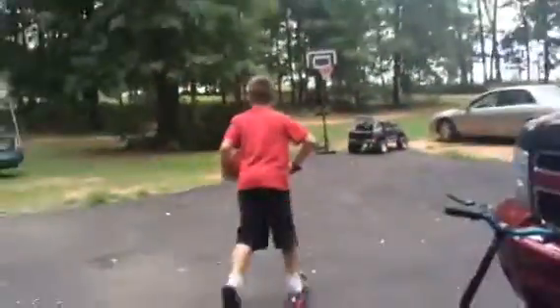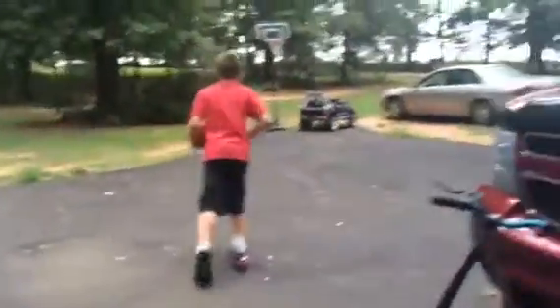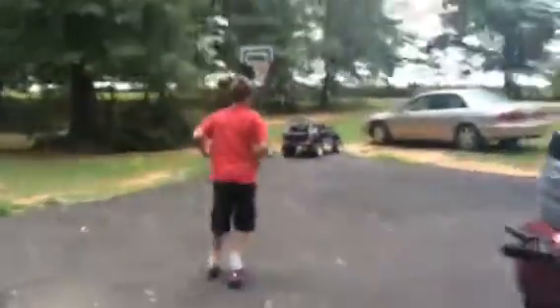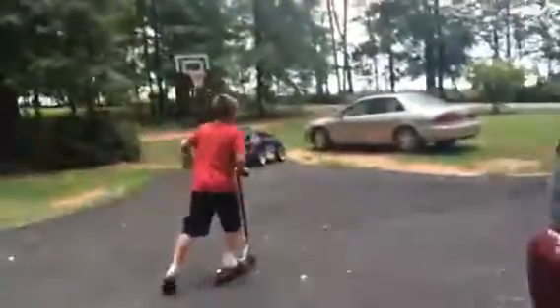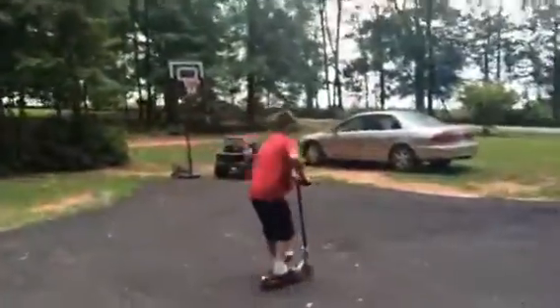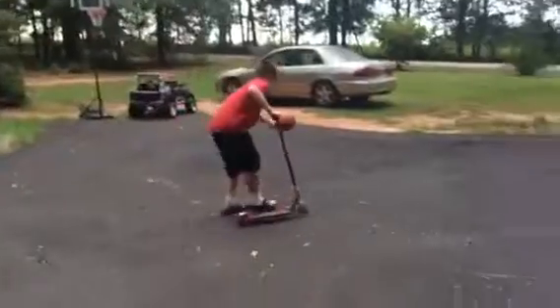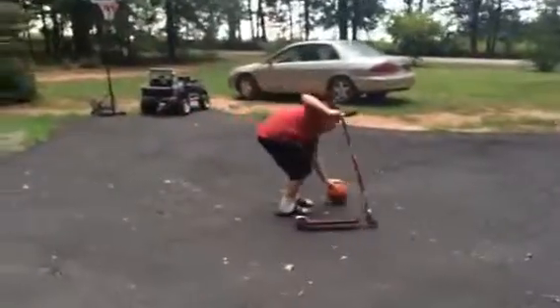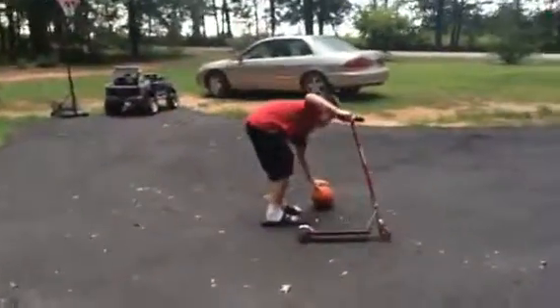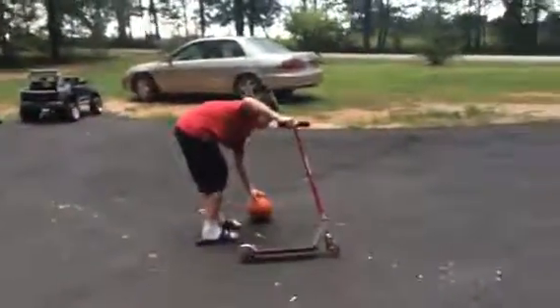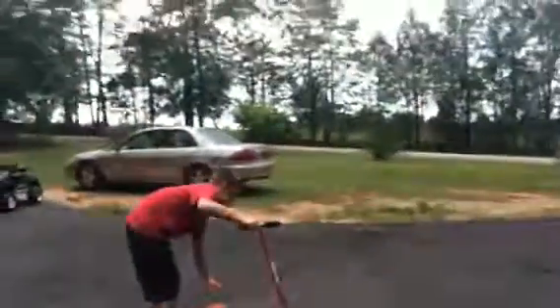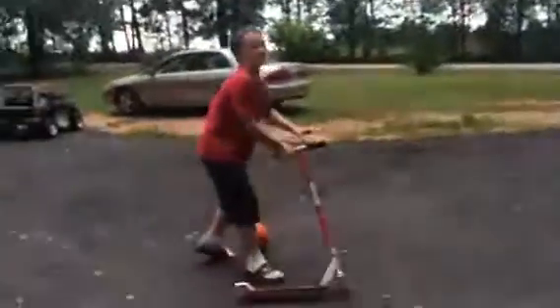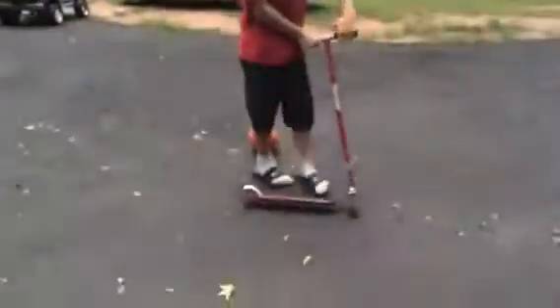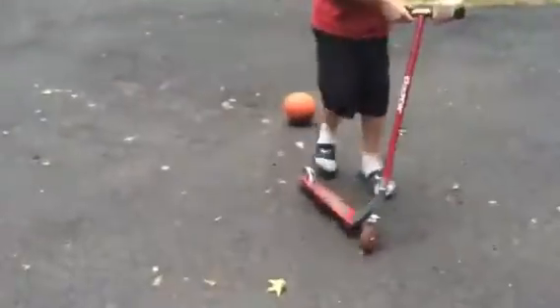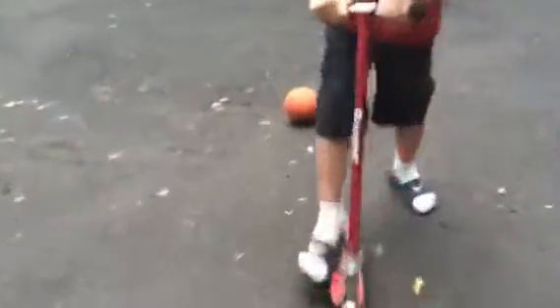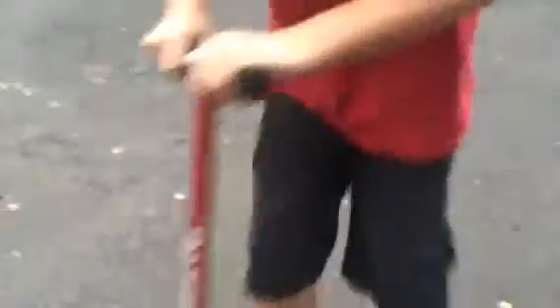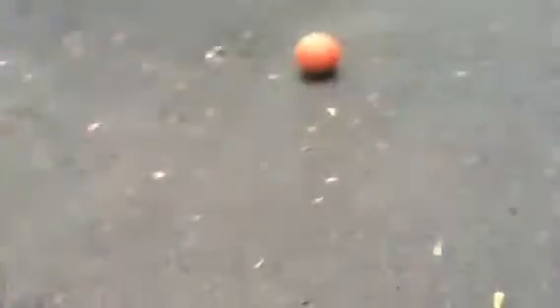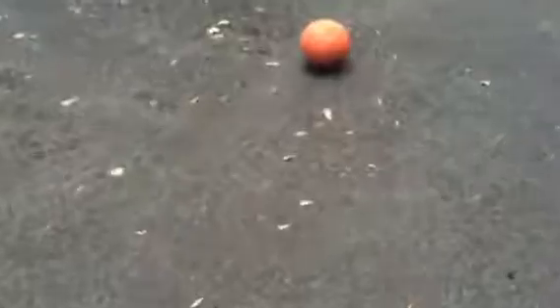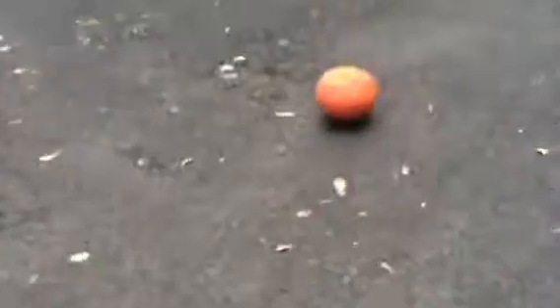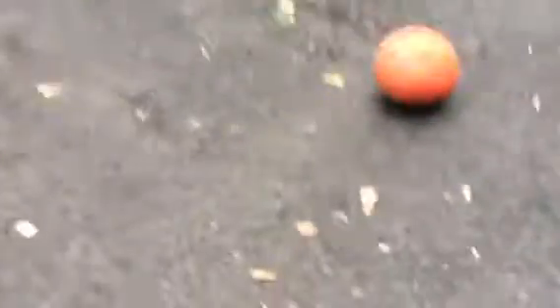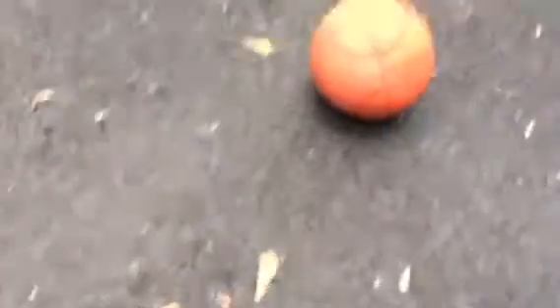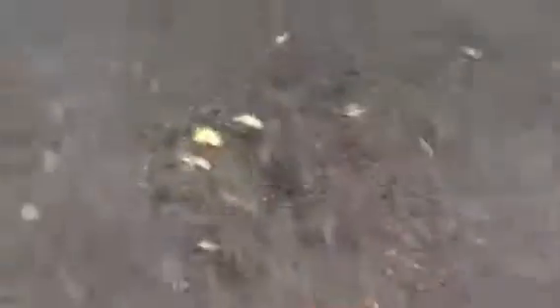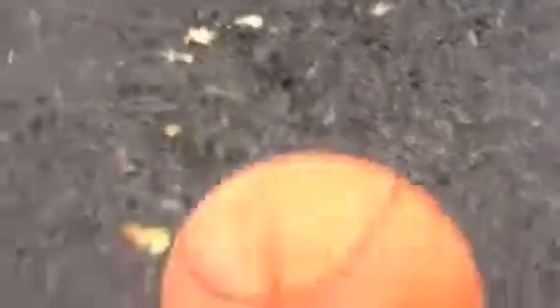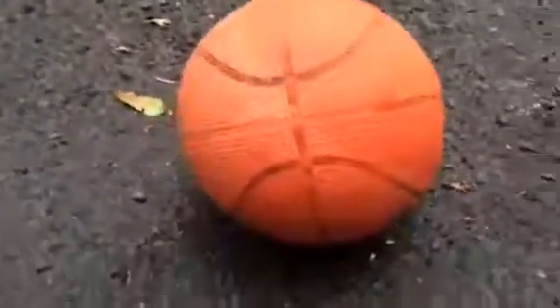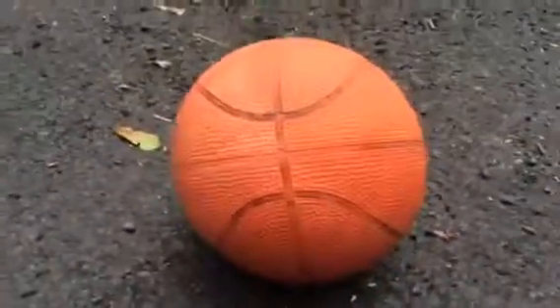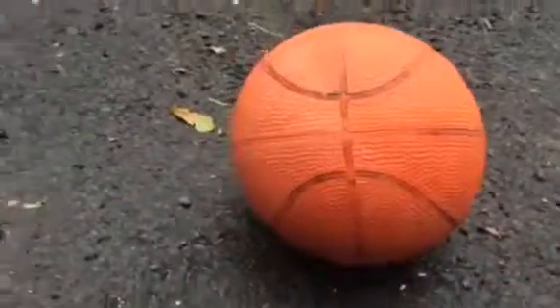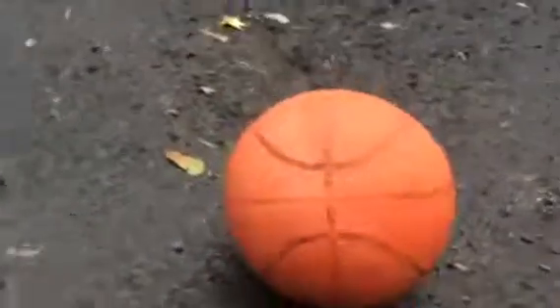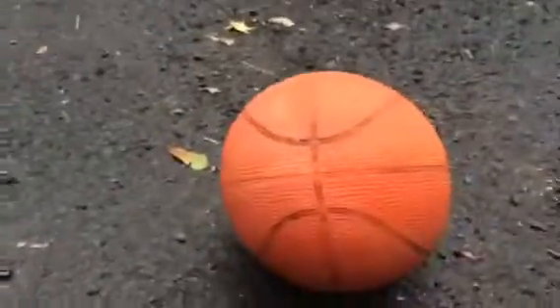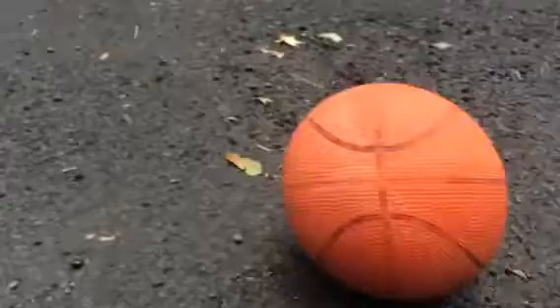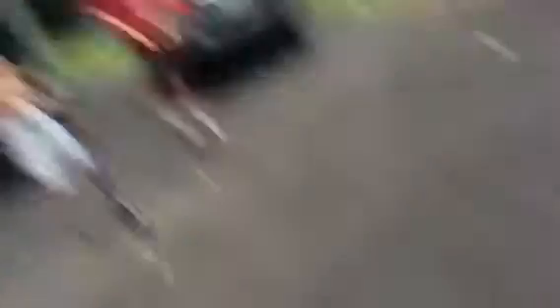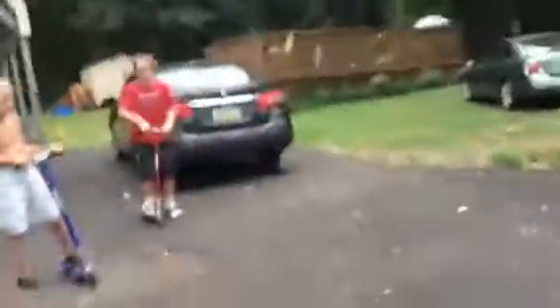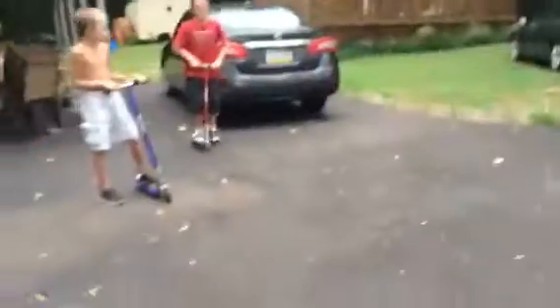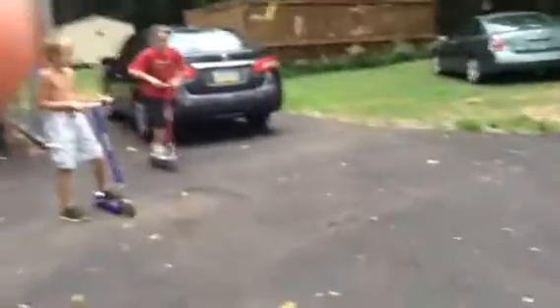So we're going to start off with a basketball right here. My goal is to jump it five times without falling. Take a look at that — right there, it's about a foot tall. Now watch me. Three, two, one.